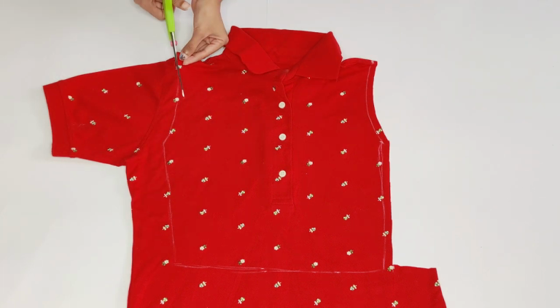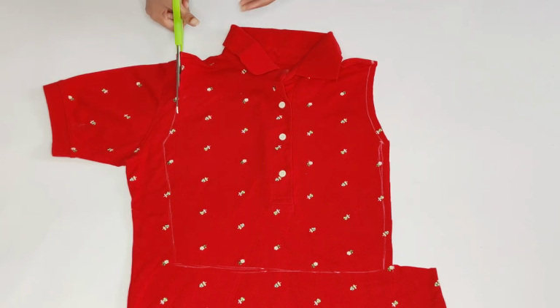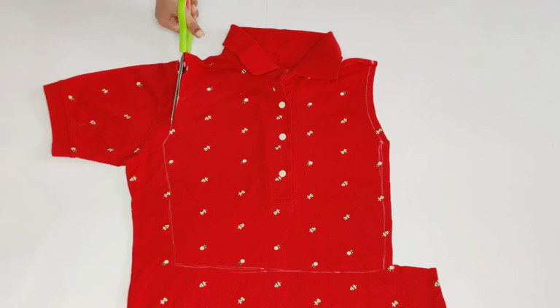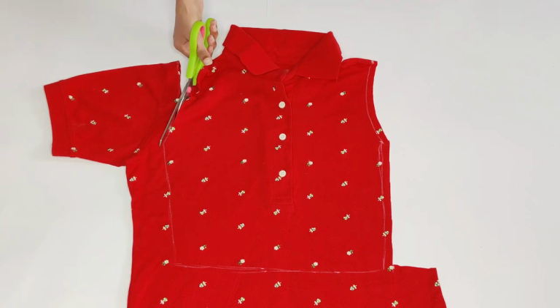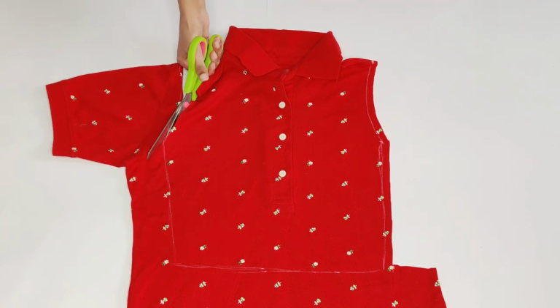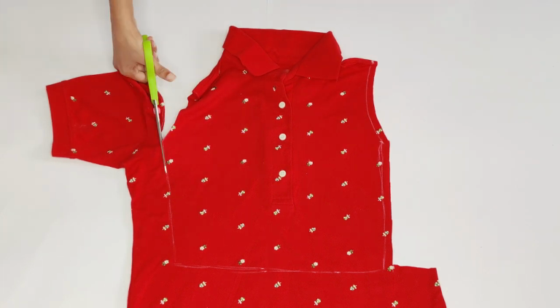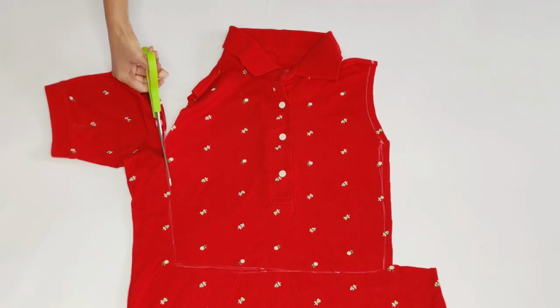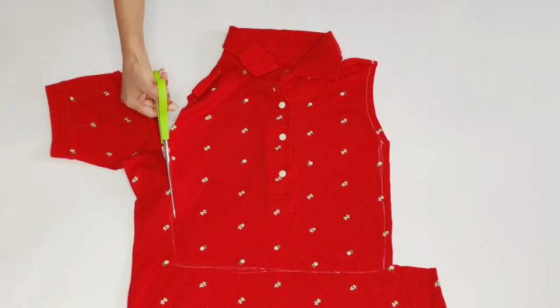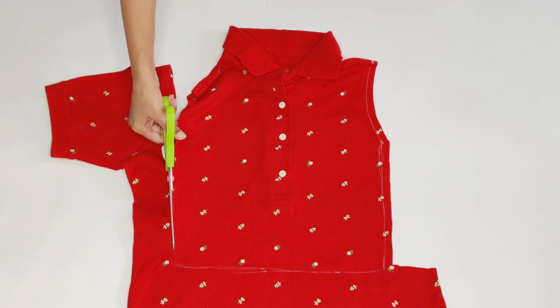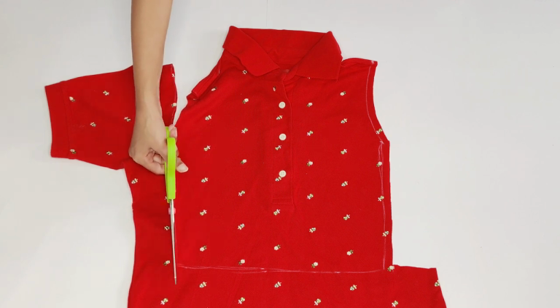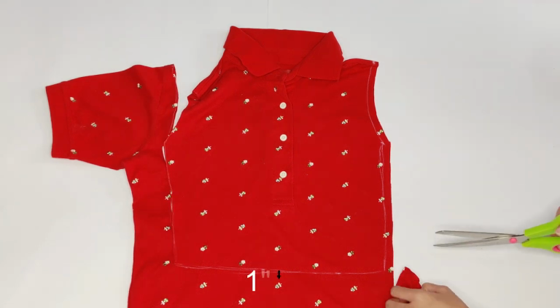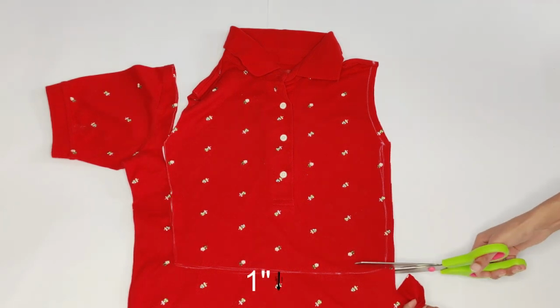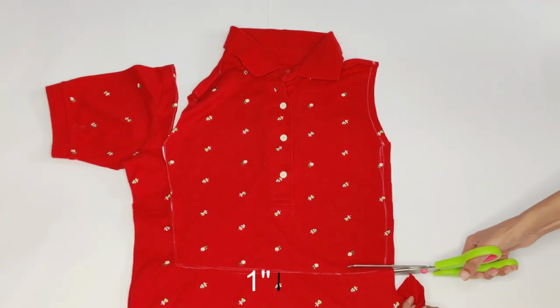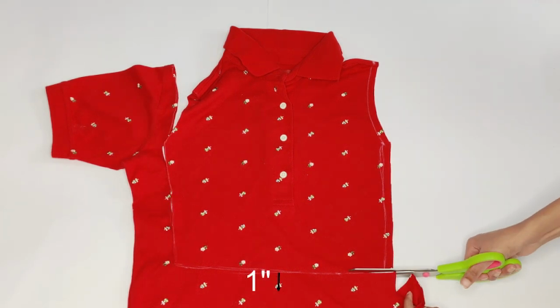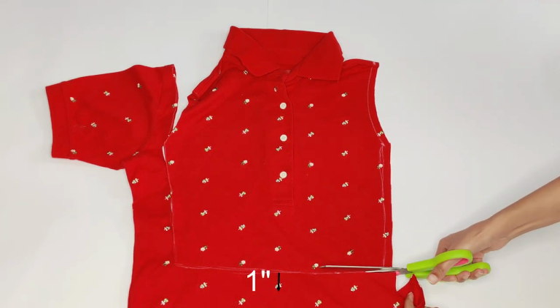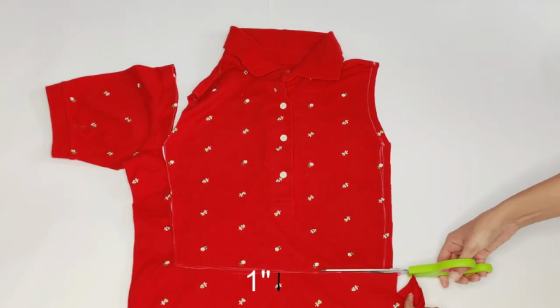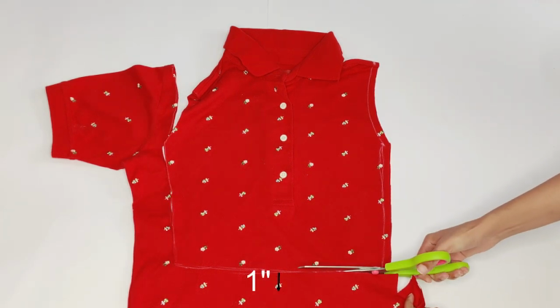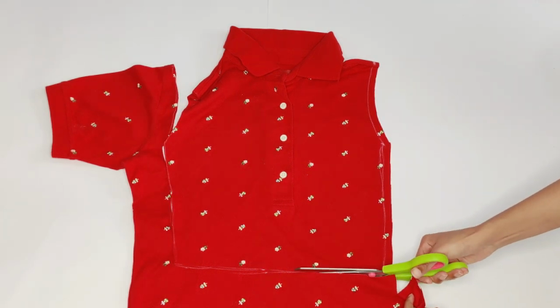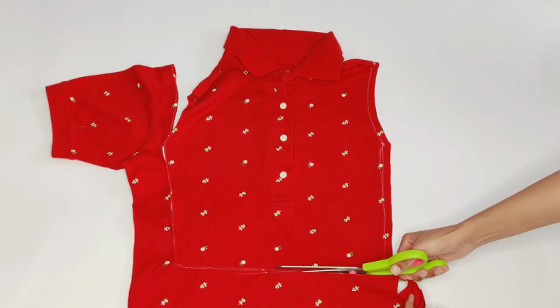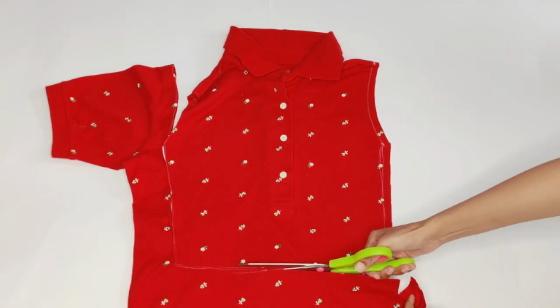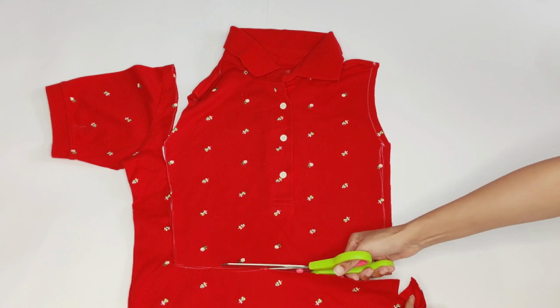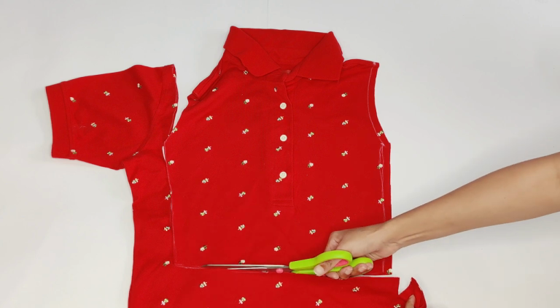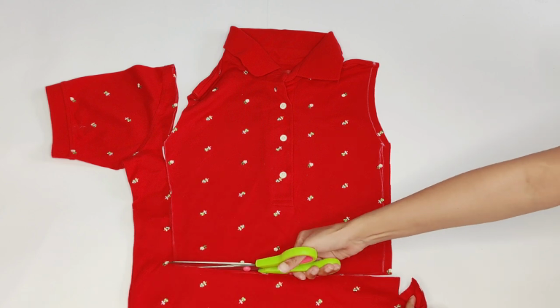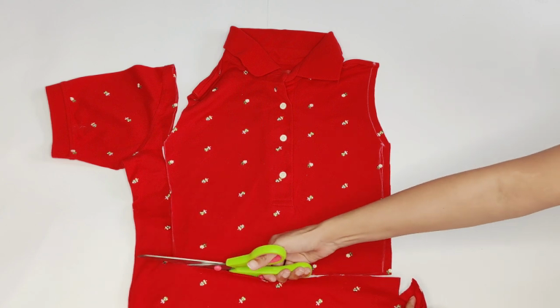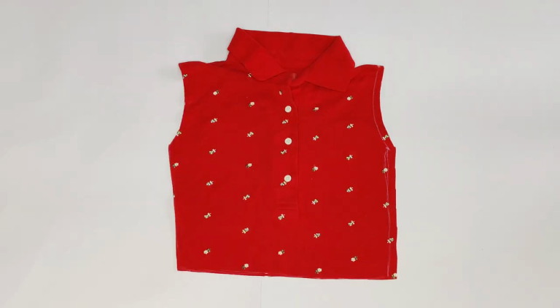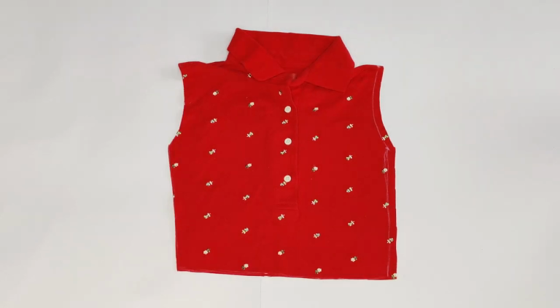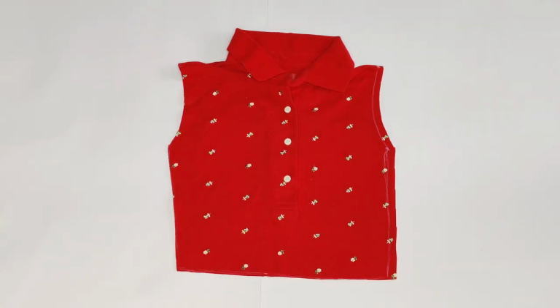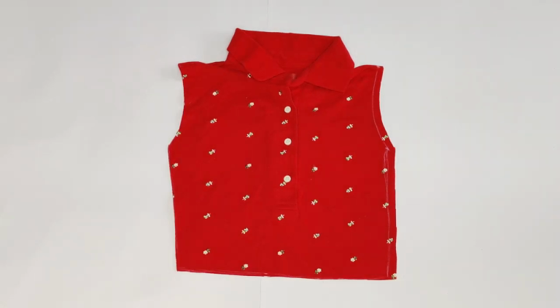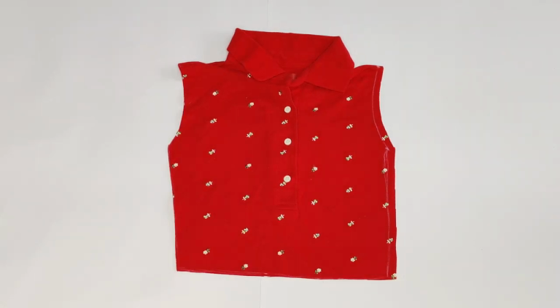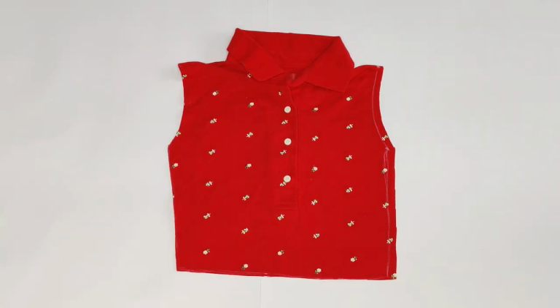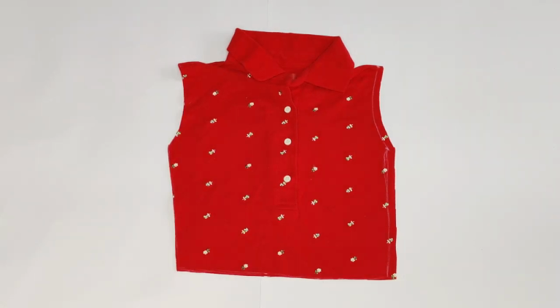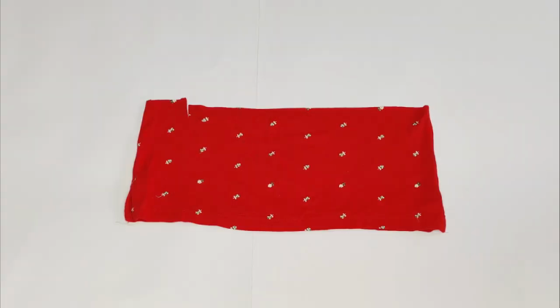And then cutting it out. Here I was supposed to leave one inch for hem and cut it, but it simply slipped out of my mind, so the length was a little bit shorter than what I expected.